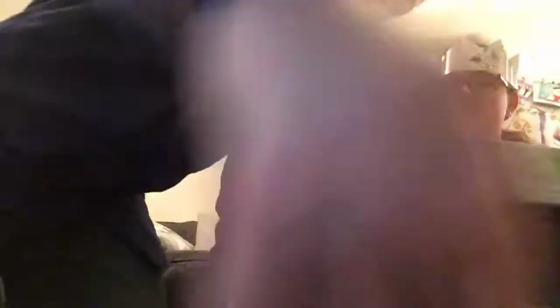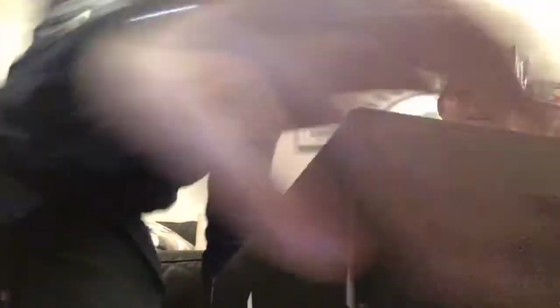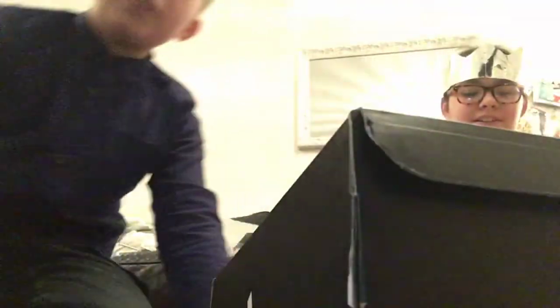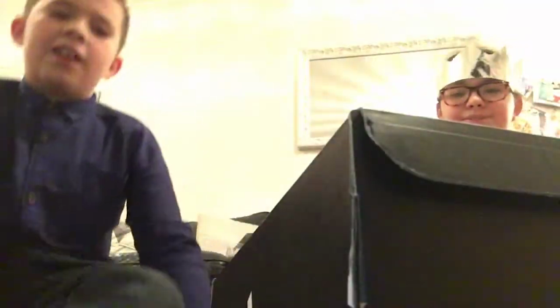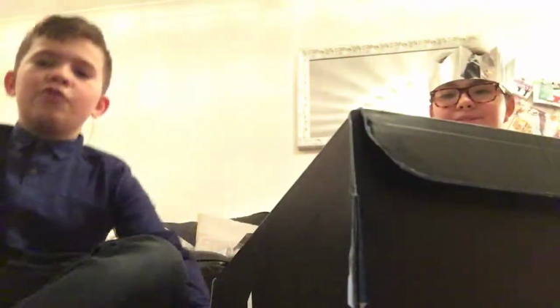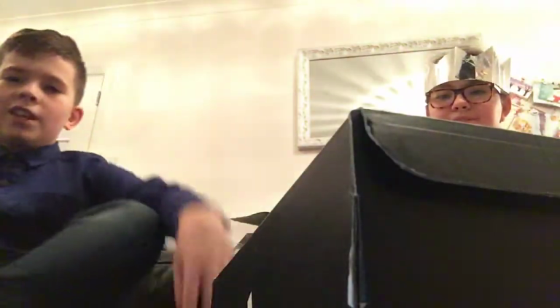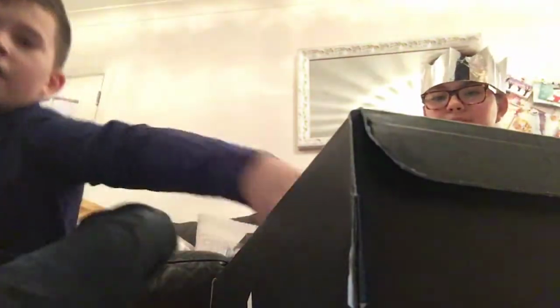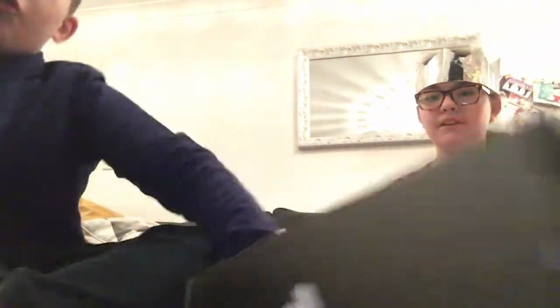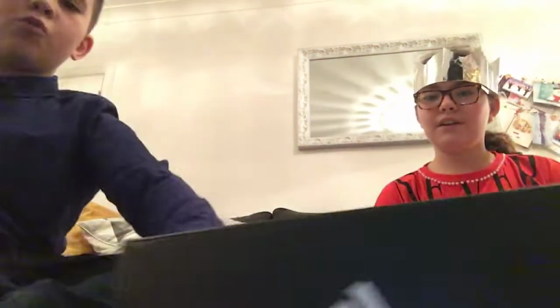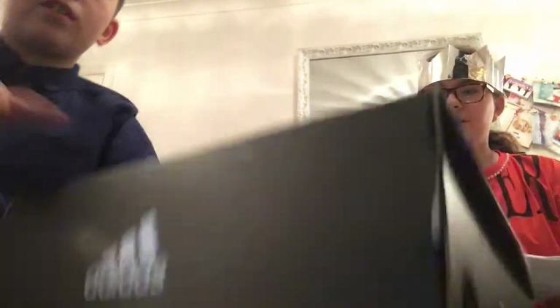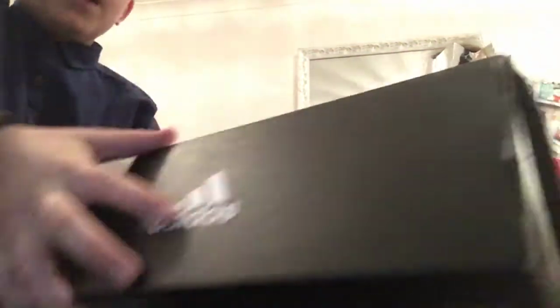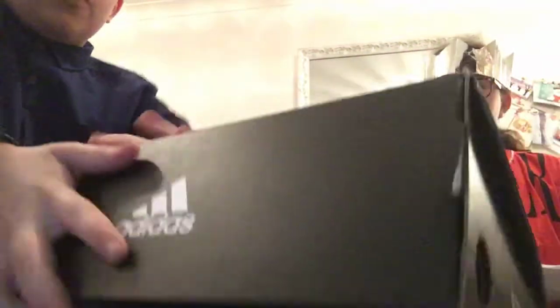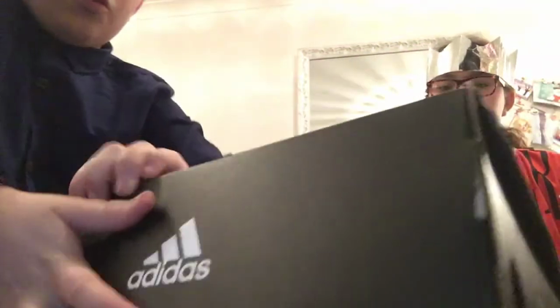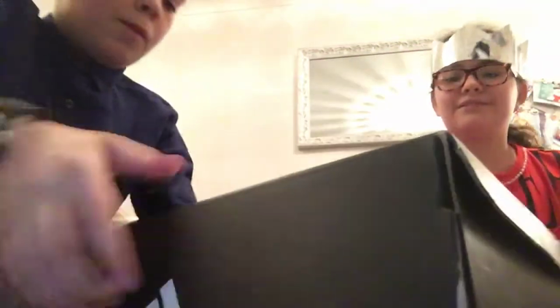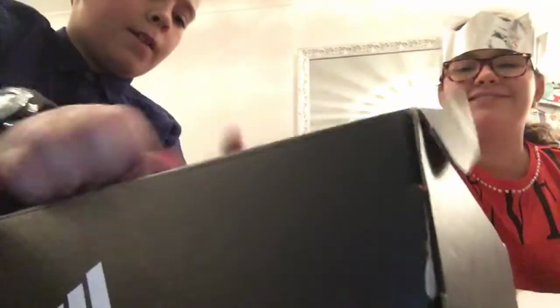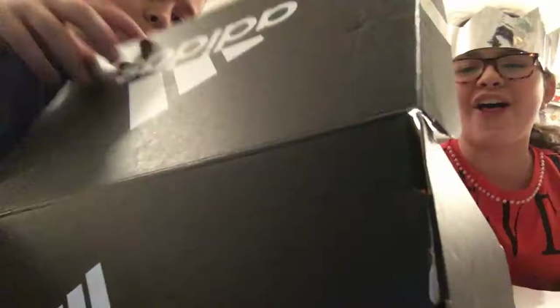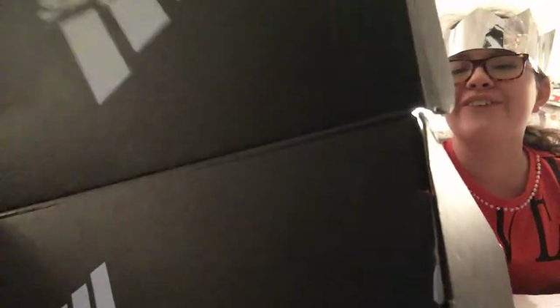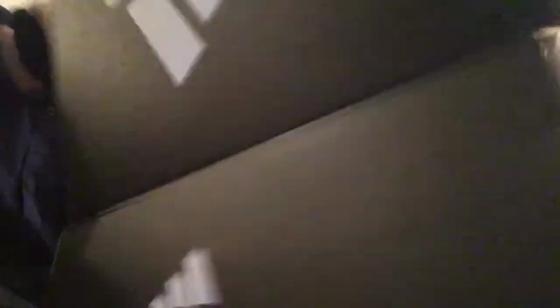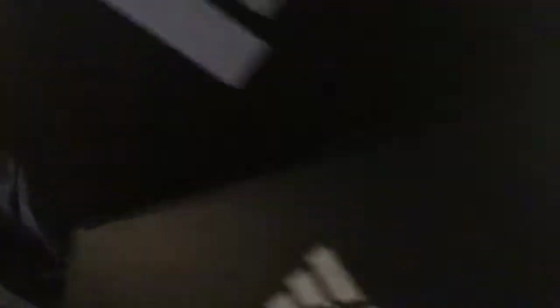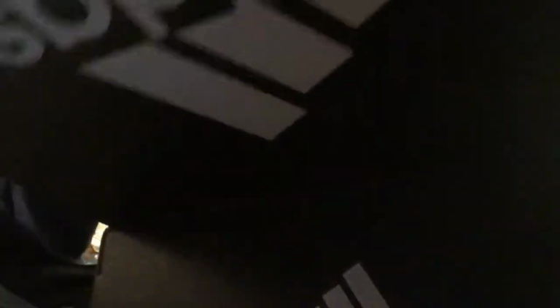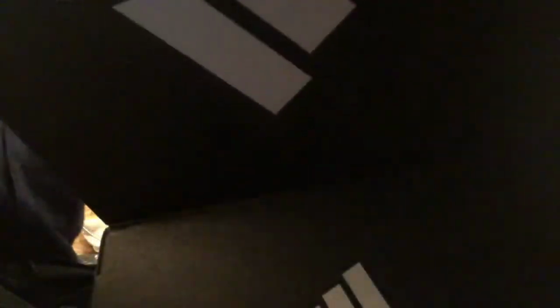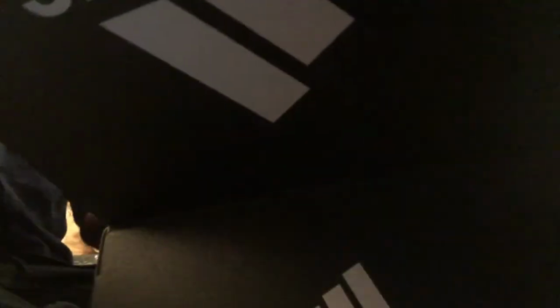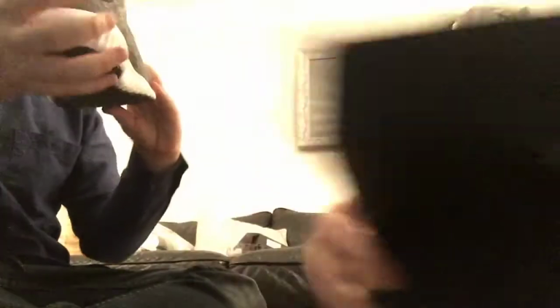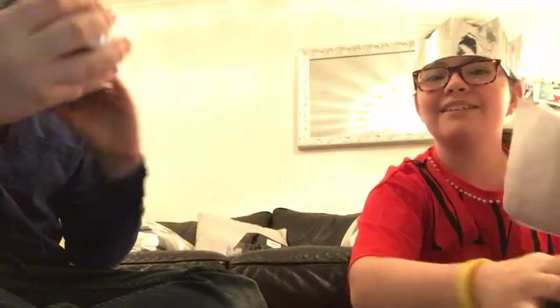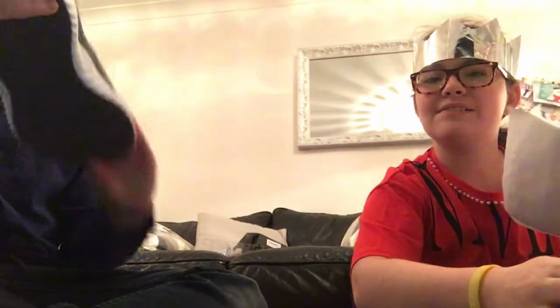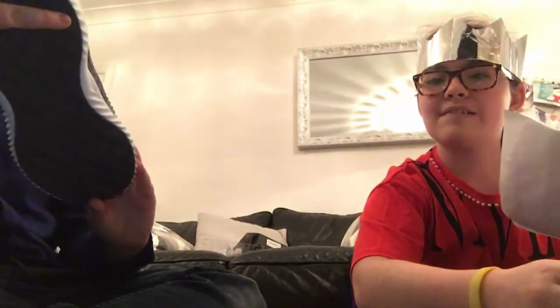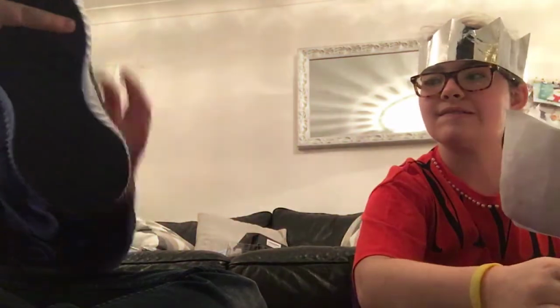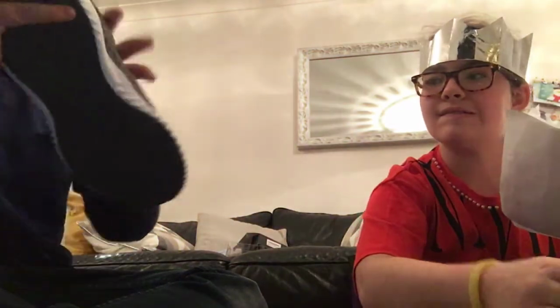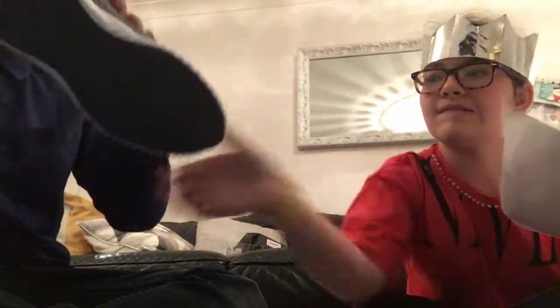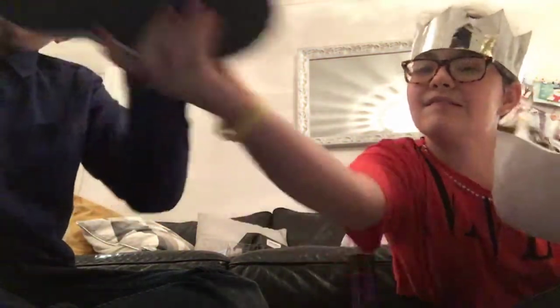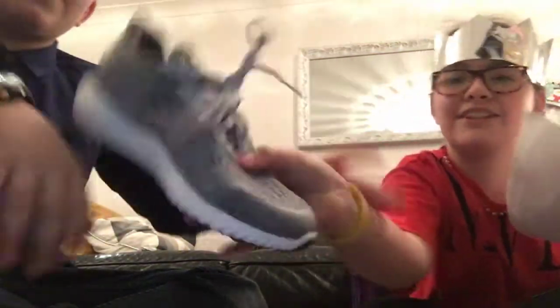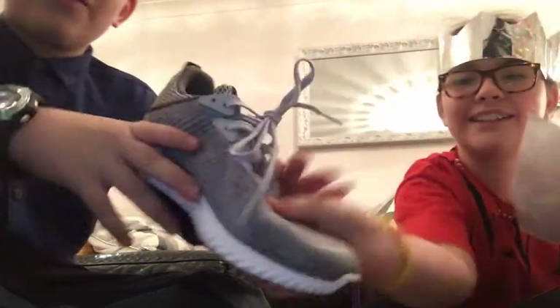I got these really nice shoes — they're just Adidas shoes.